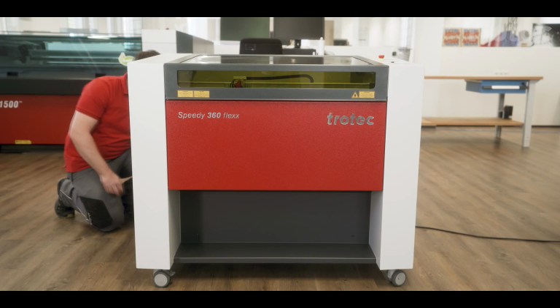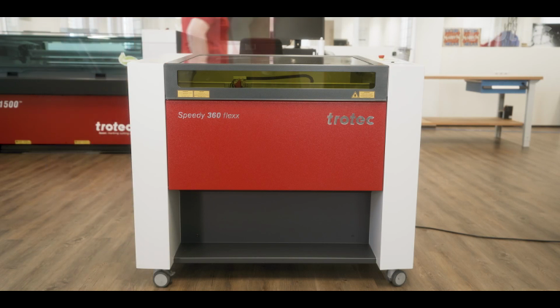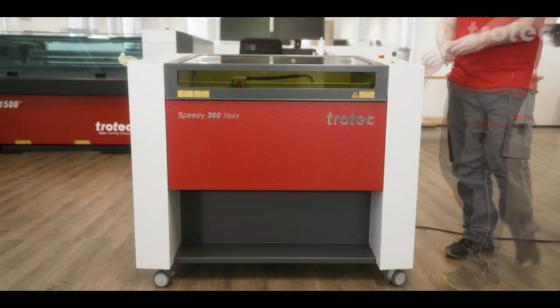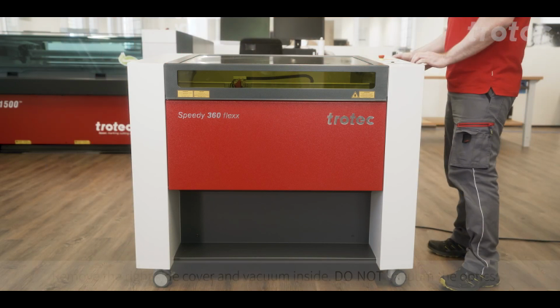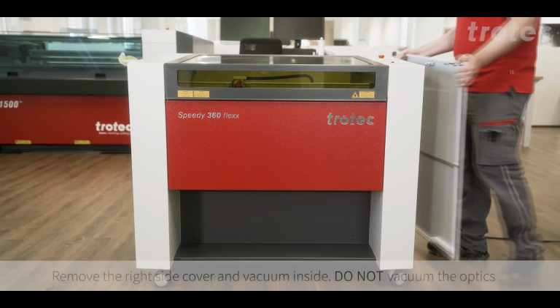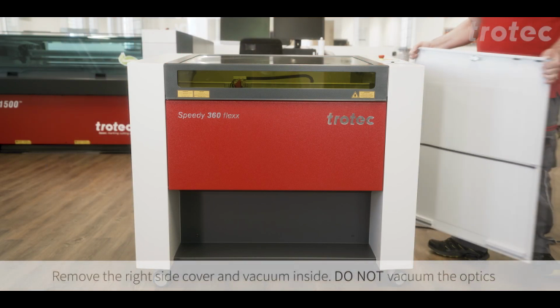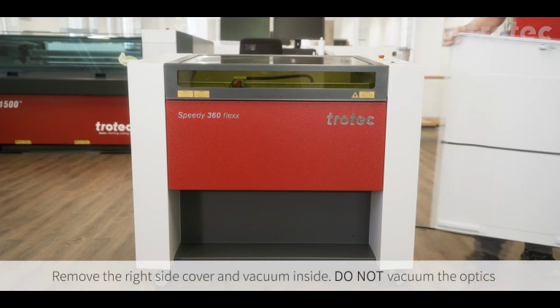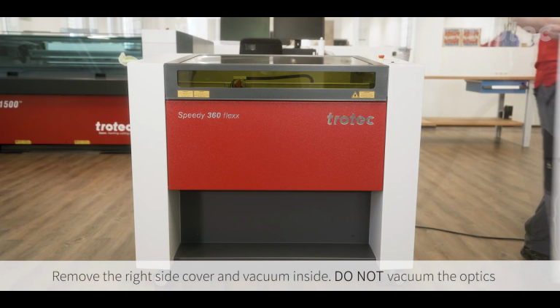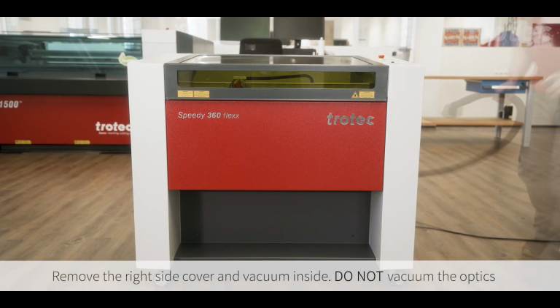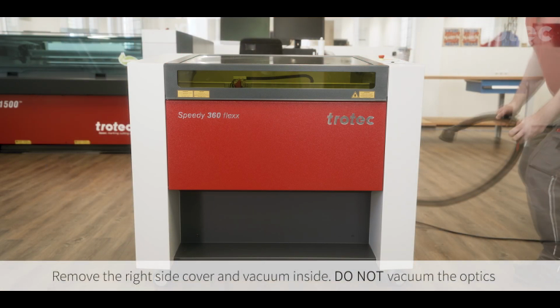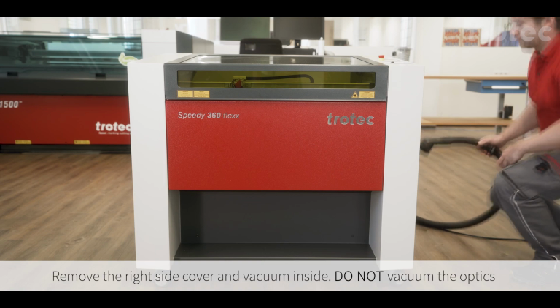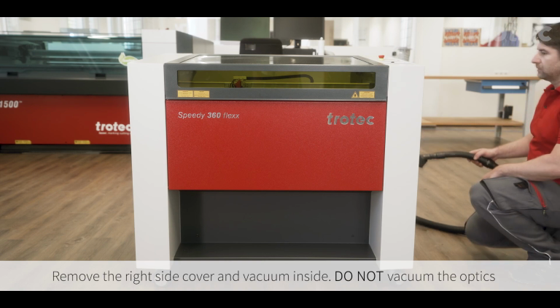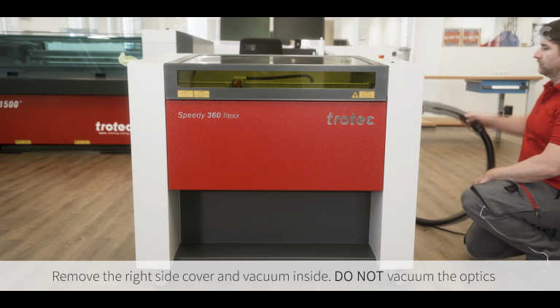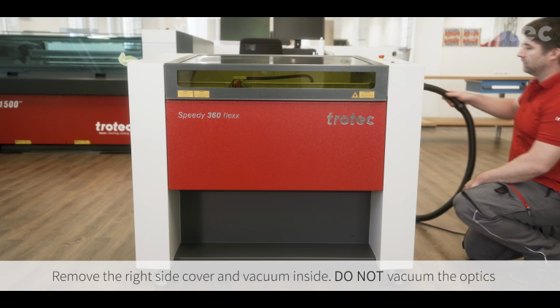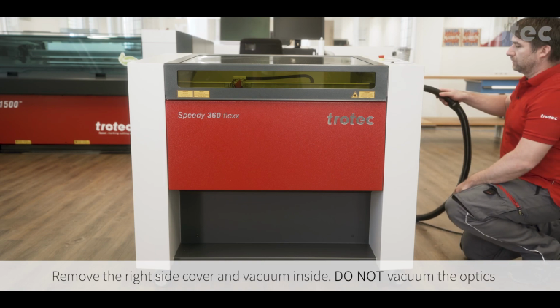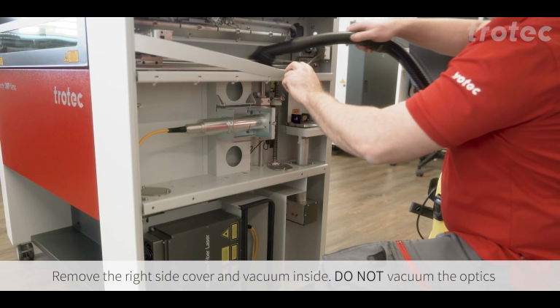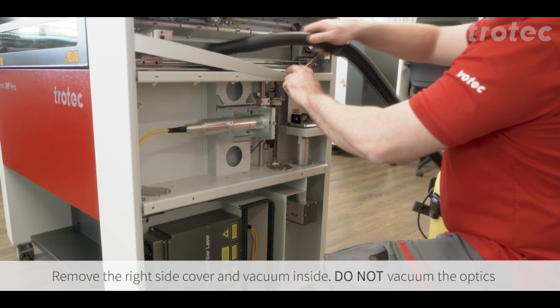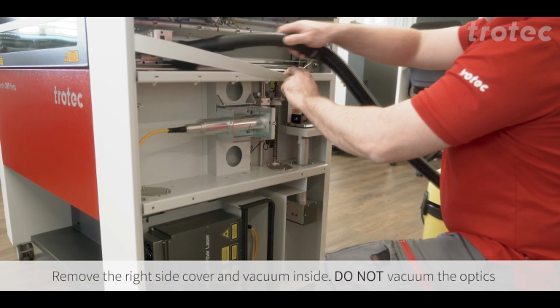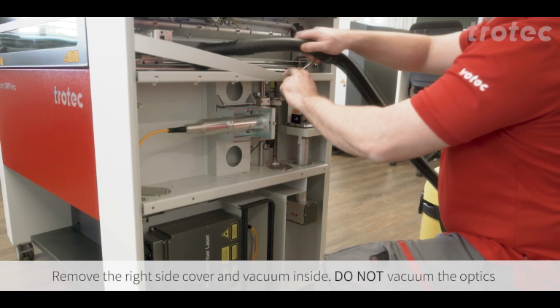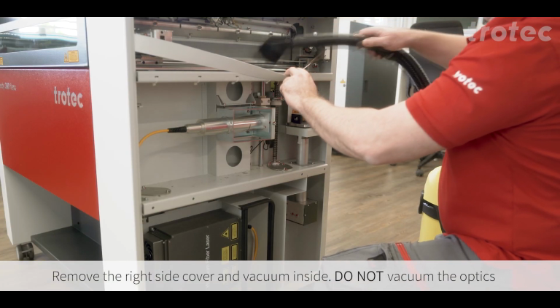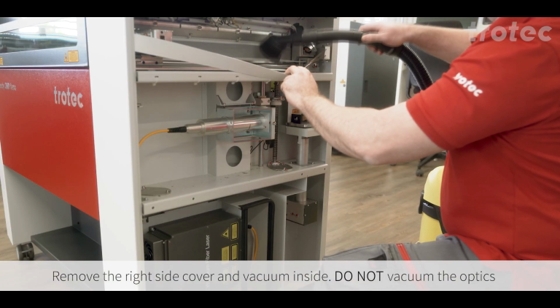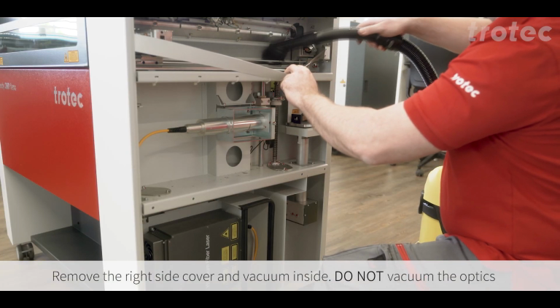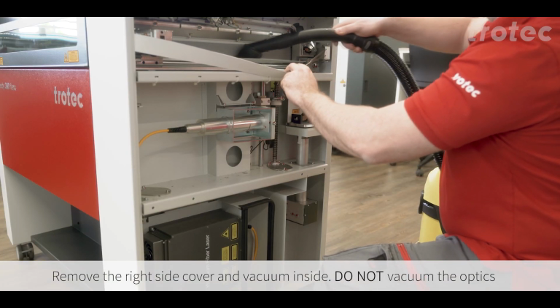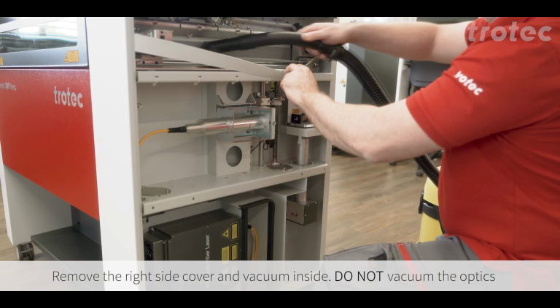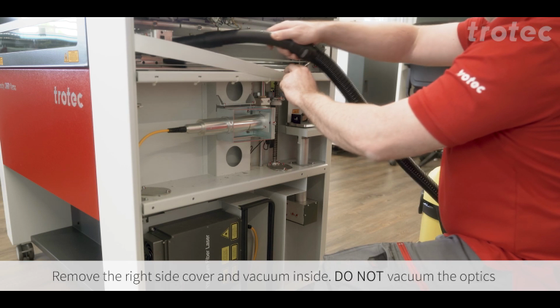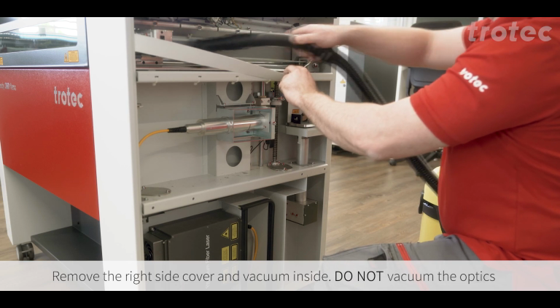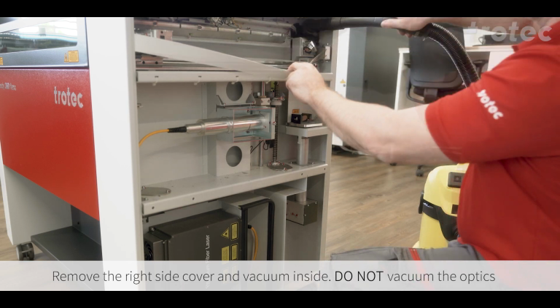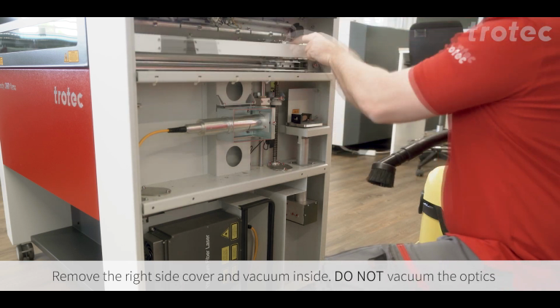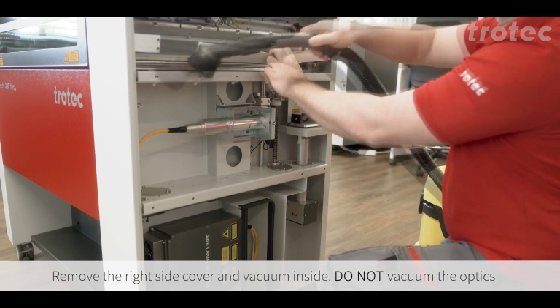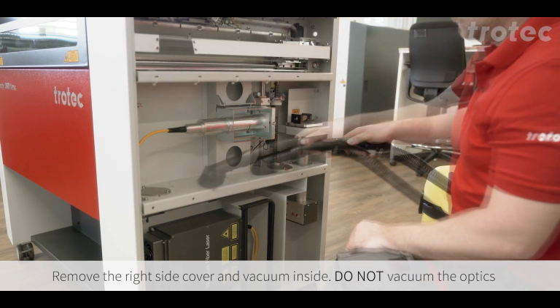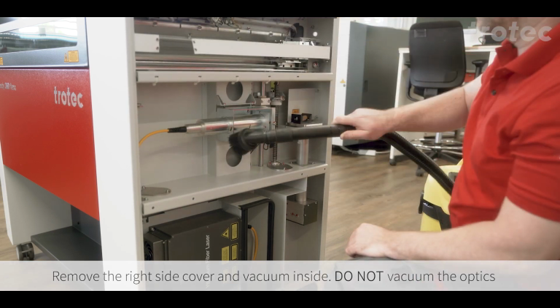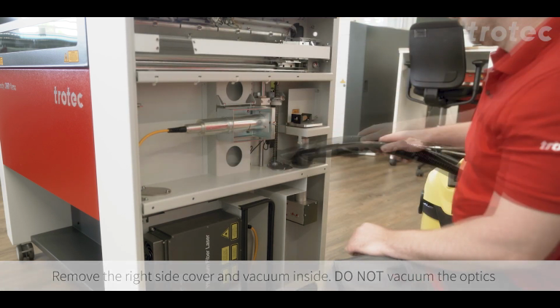Remove the right side cover and vacuum inside. Please do not vacuum the optics. You can use a portable air blower to help clean the optics, but keep the vacuum a safe distance away.